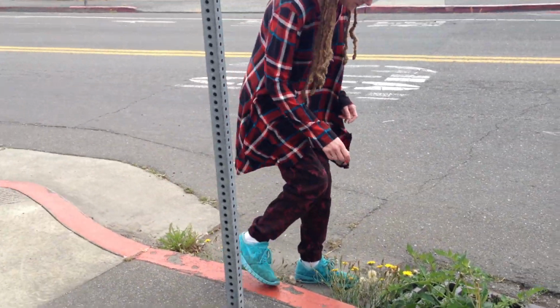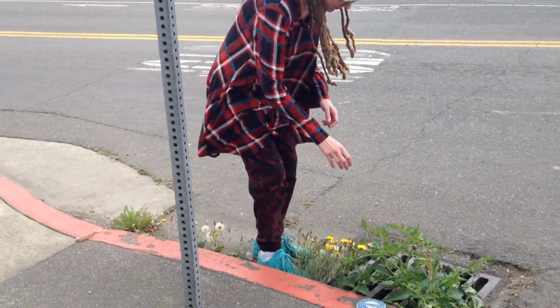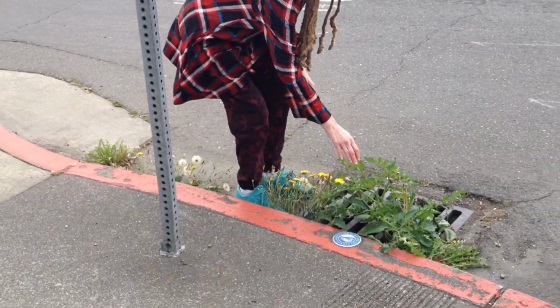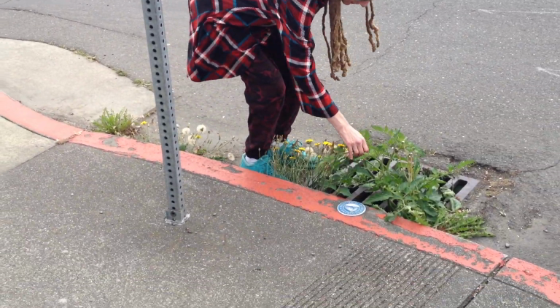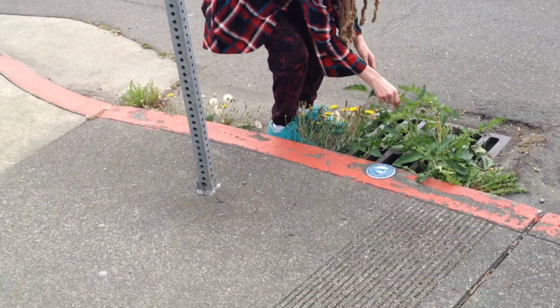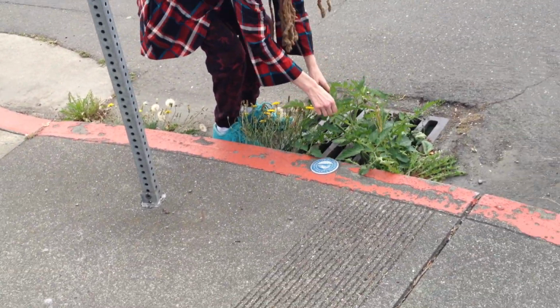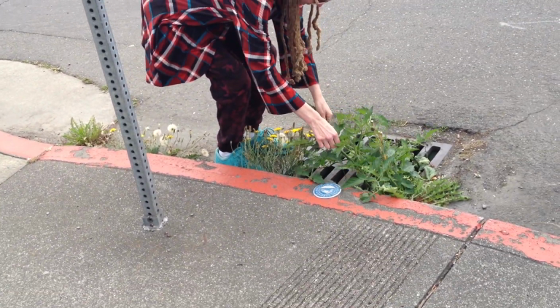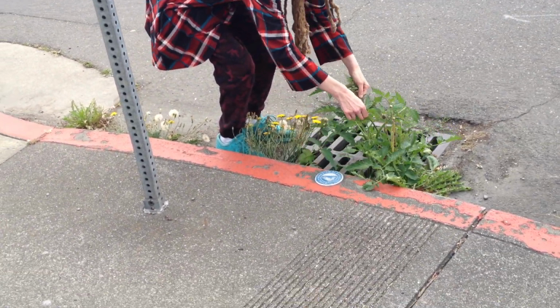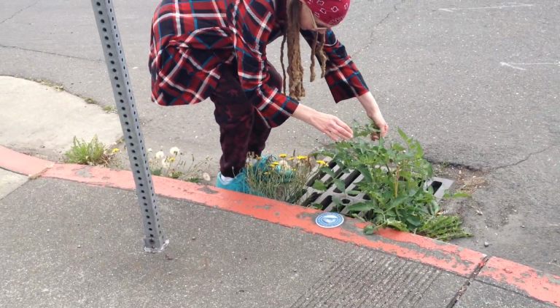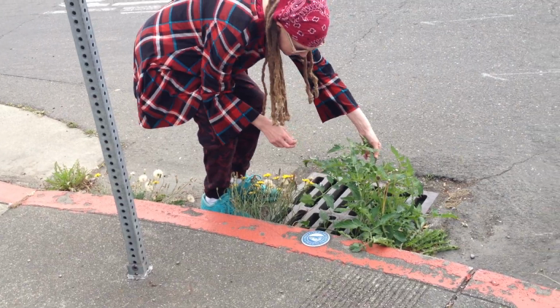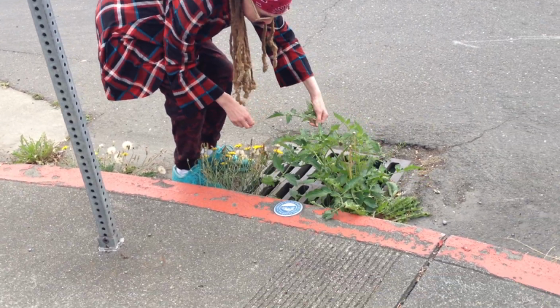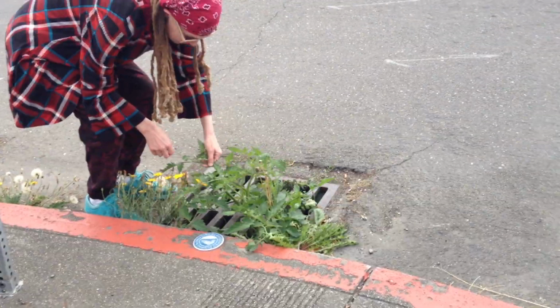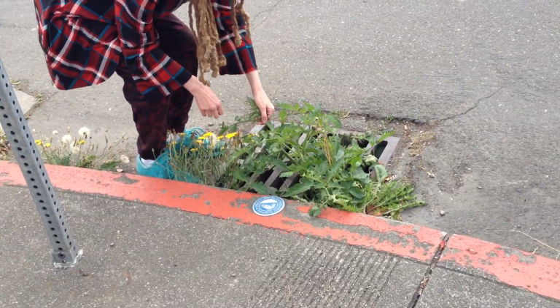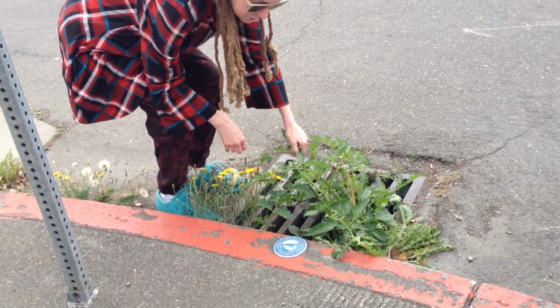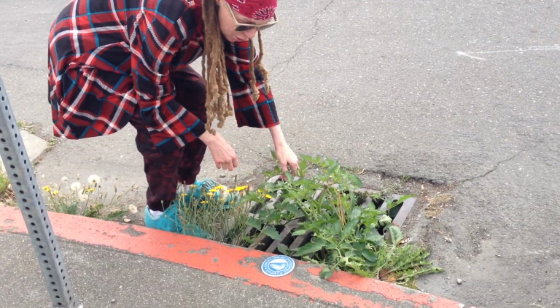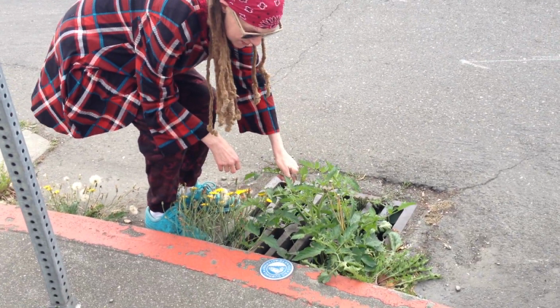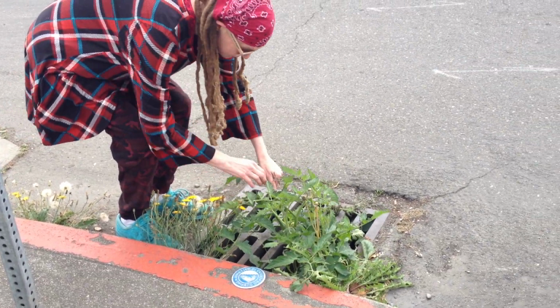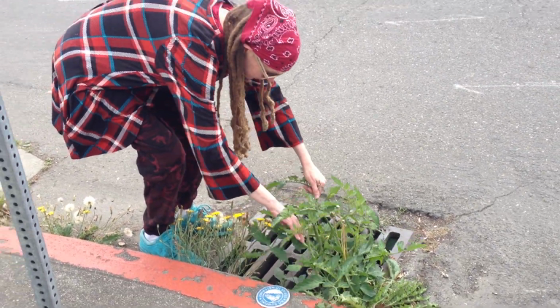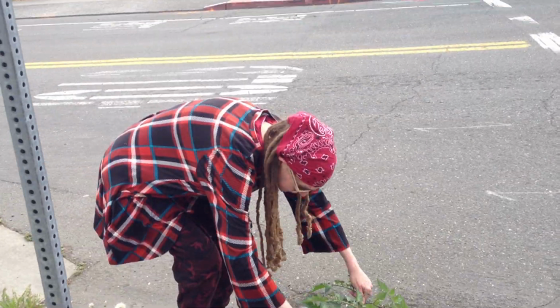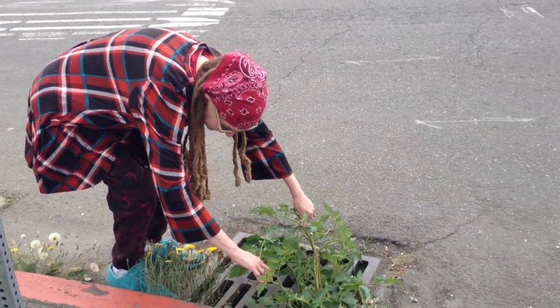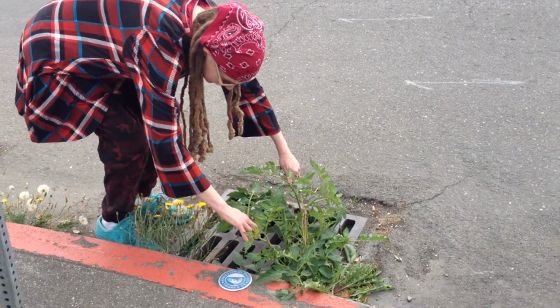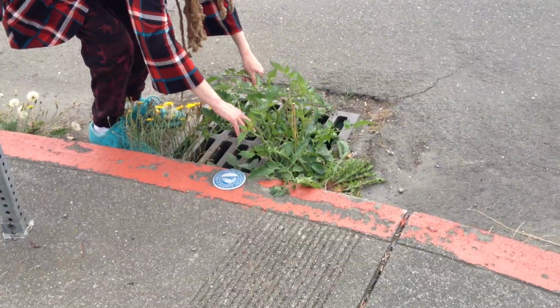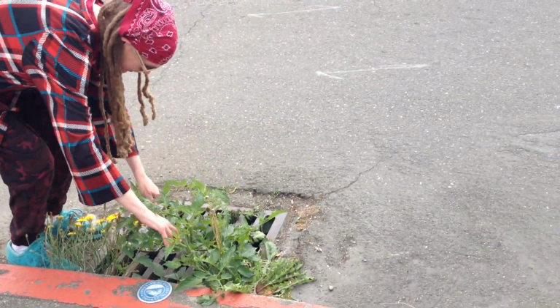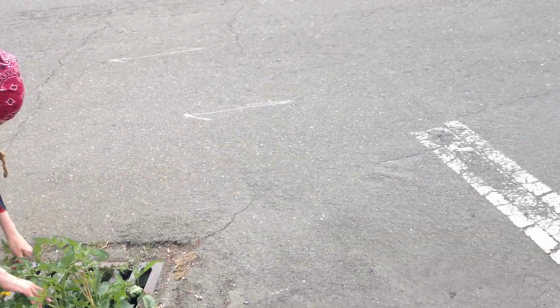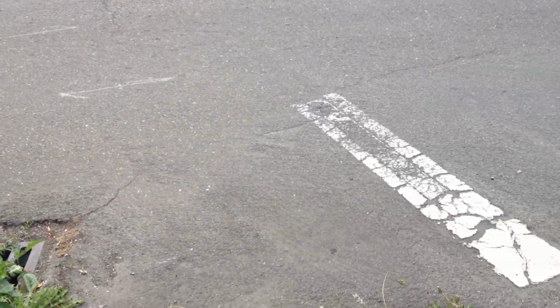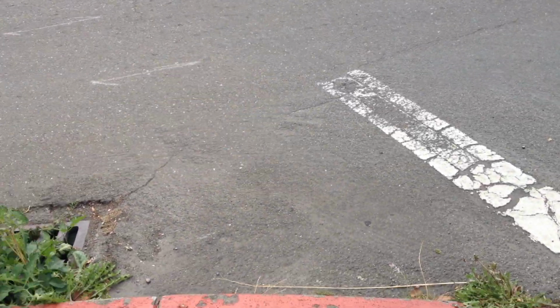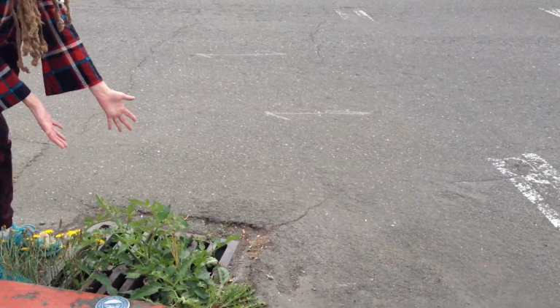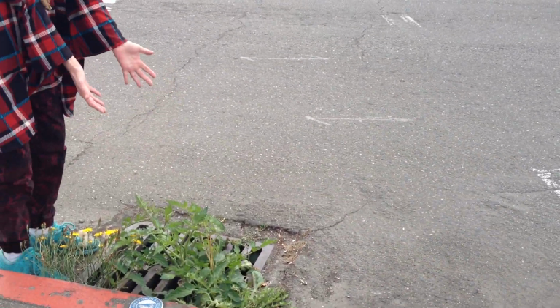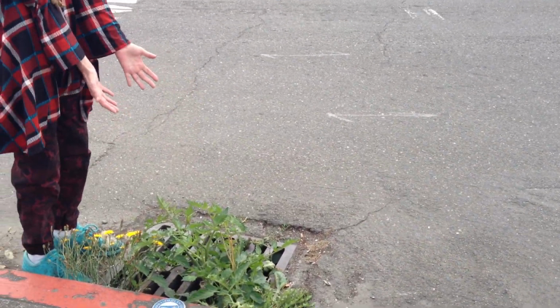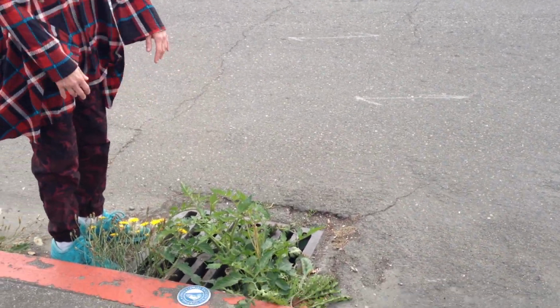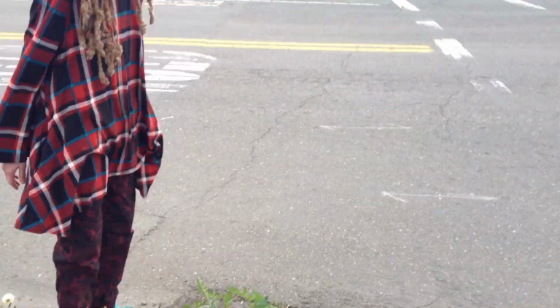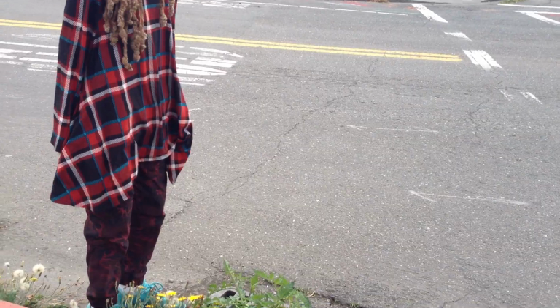Look what's growing out of the storm drain in Arcata. What is that? Tomato plants. It might be one, it might be two, but tomatoes are growing out of the gutters.